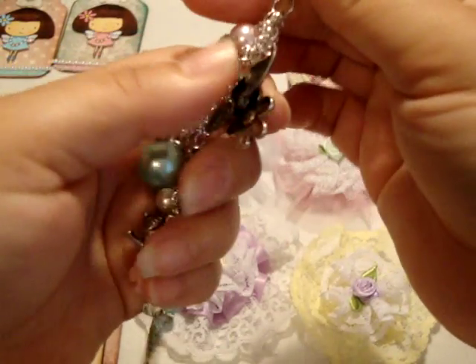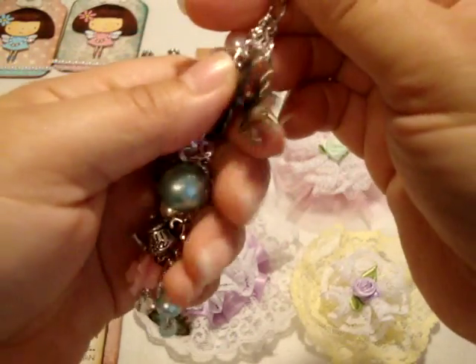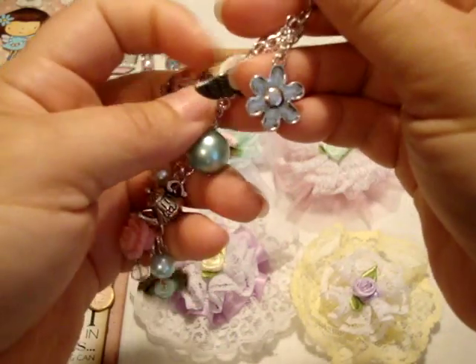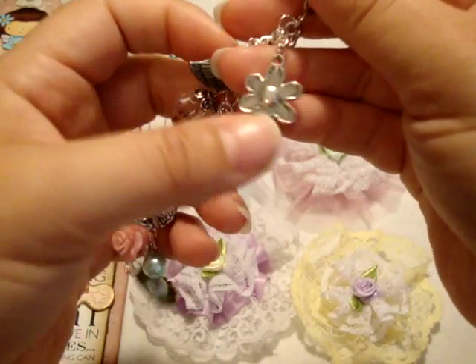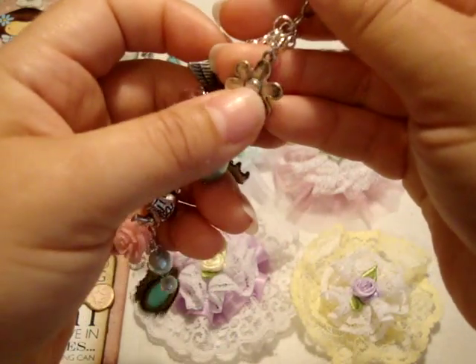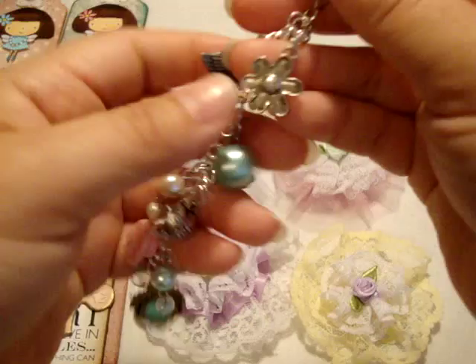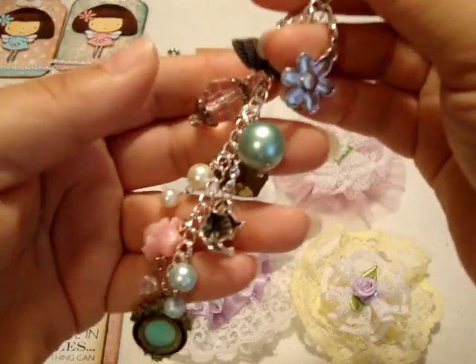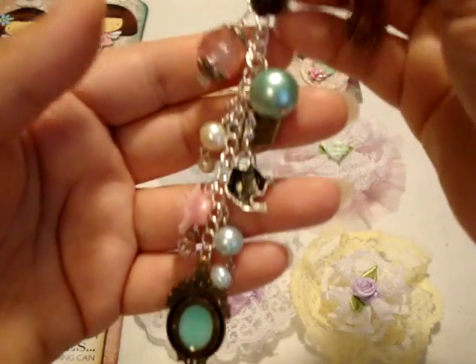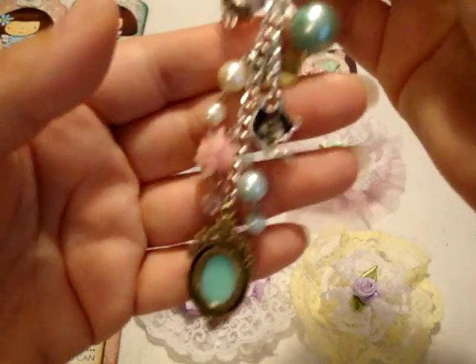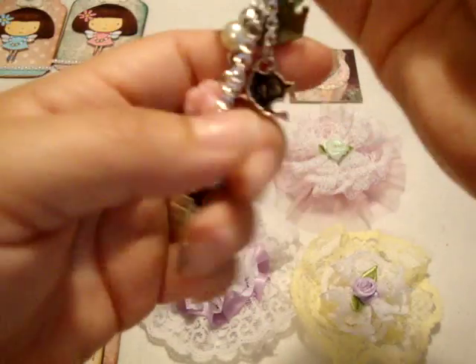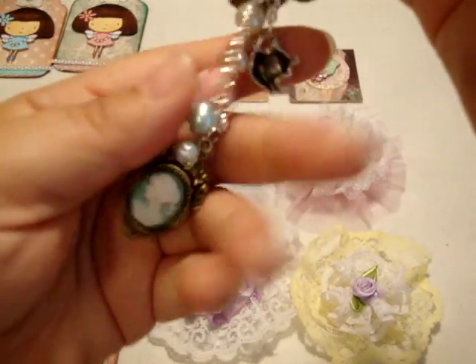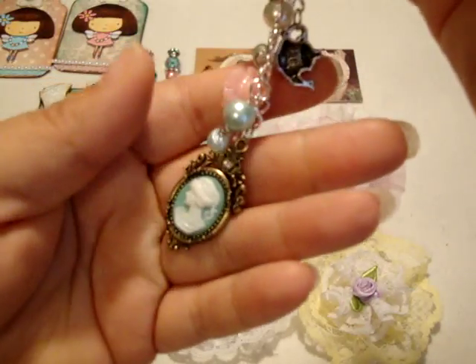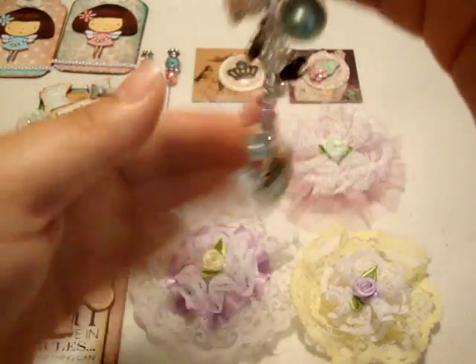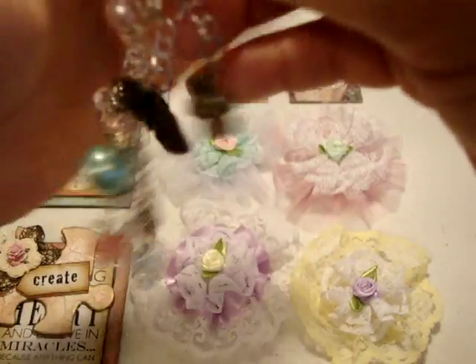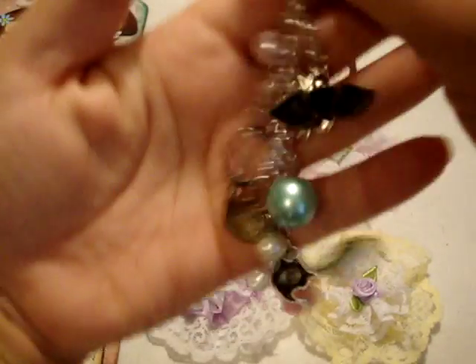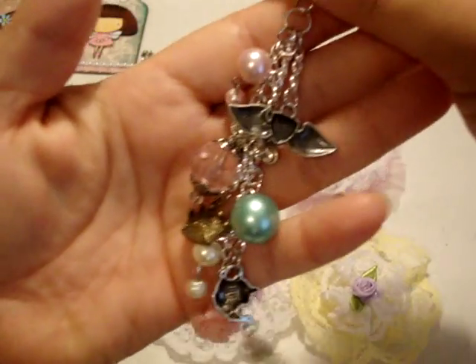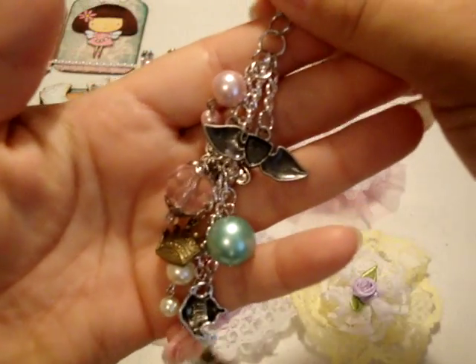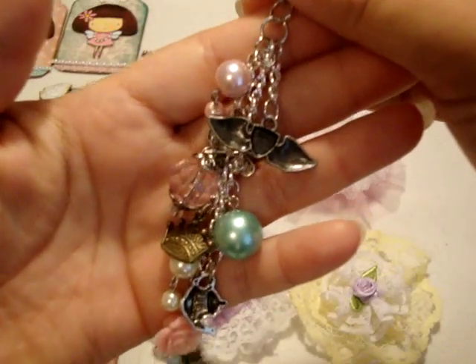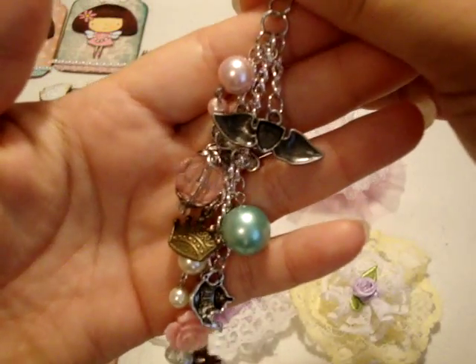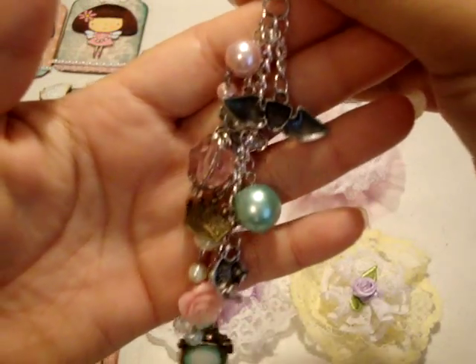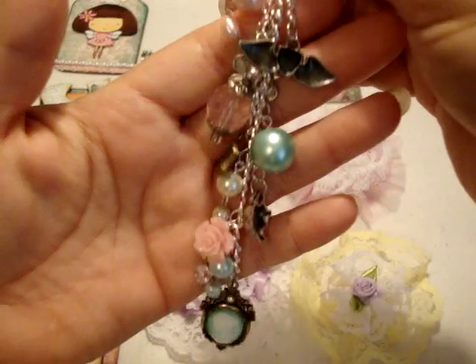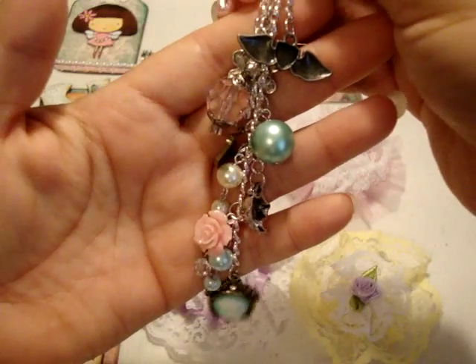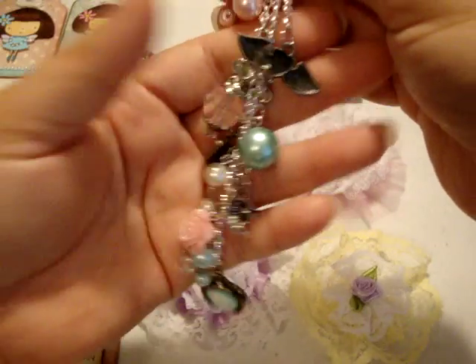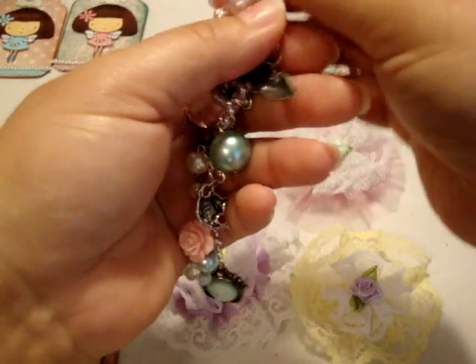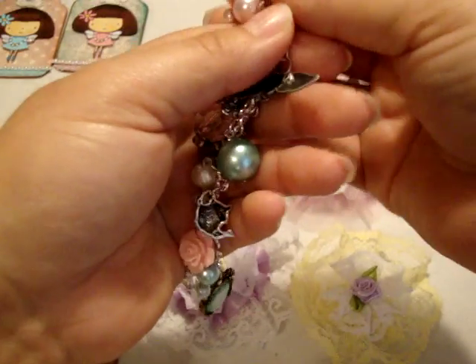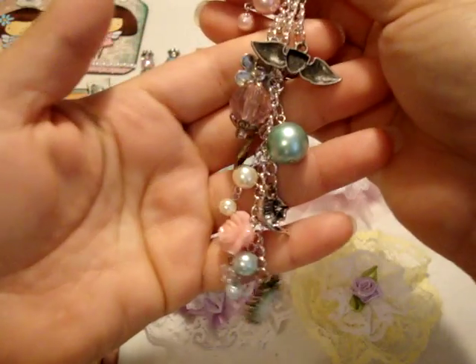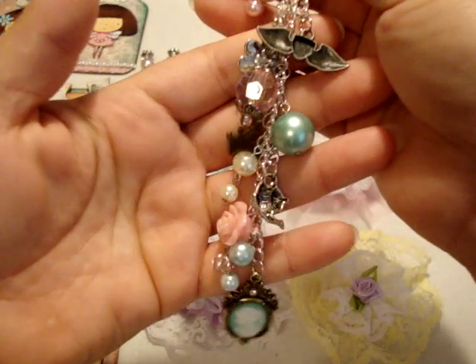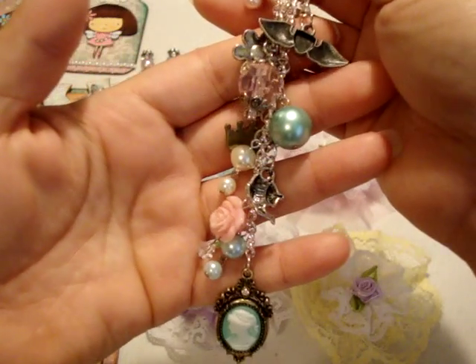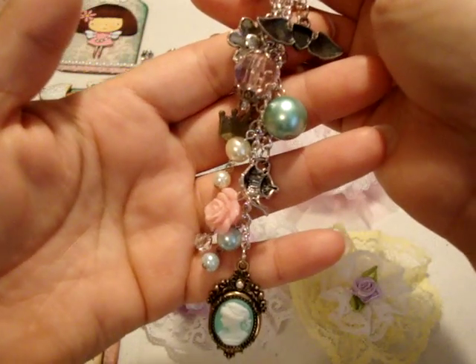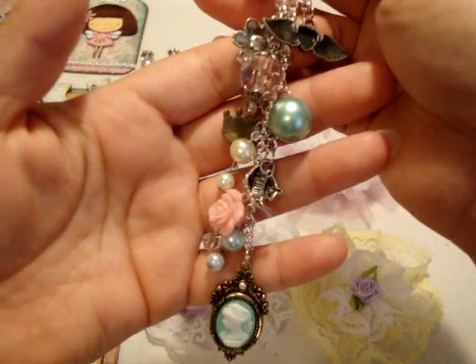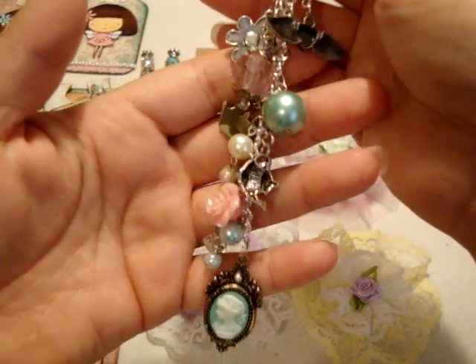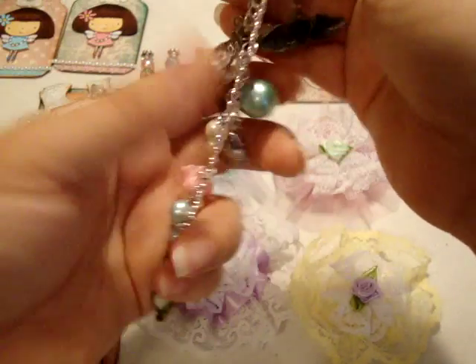The next thing is my chunky charm — lots of beads and metal pieces and a cameo at the bottom. I don't know if that's chunky enough; it's my first chunky charm.